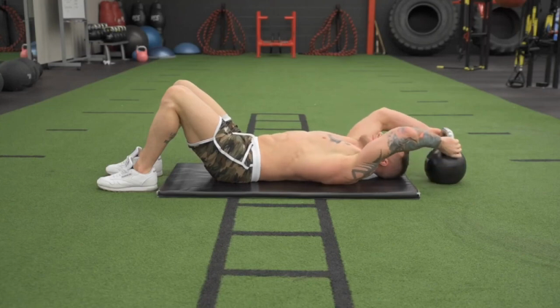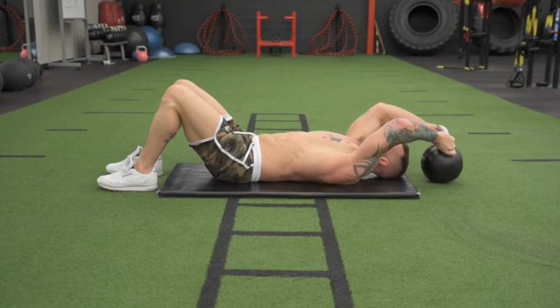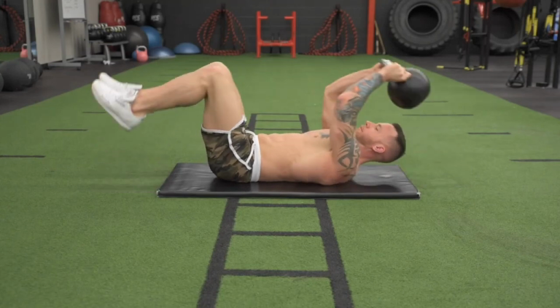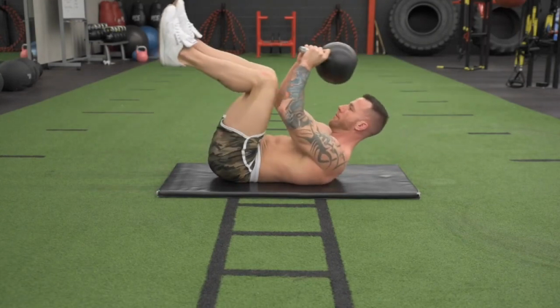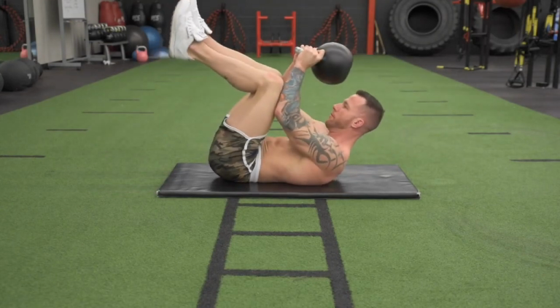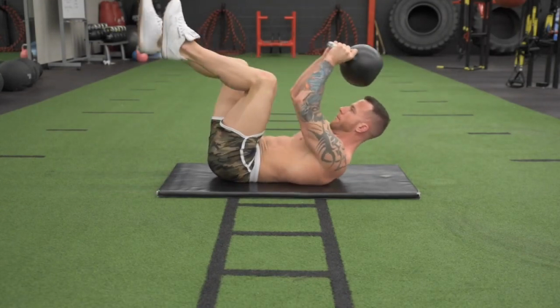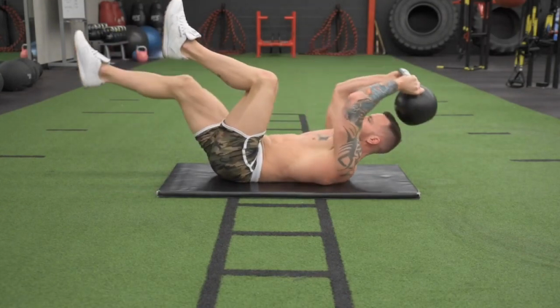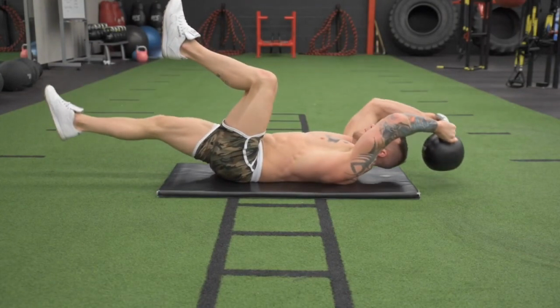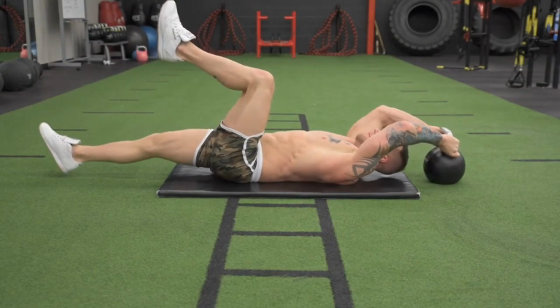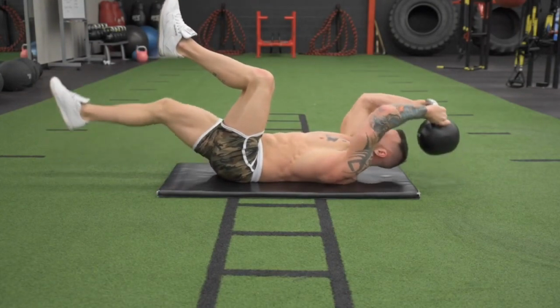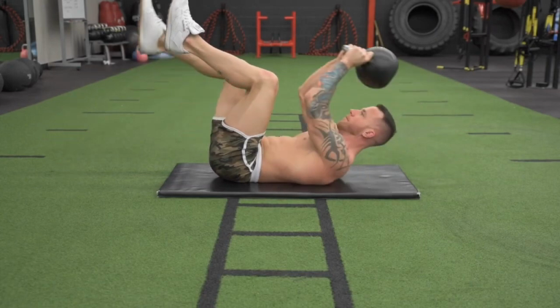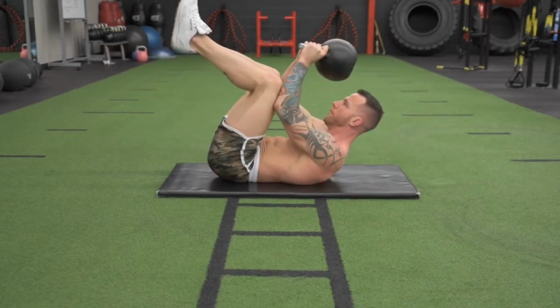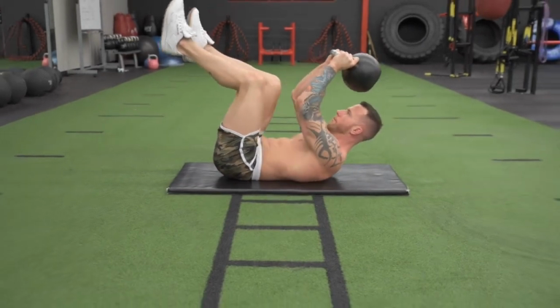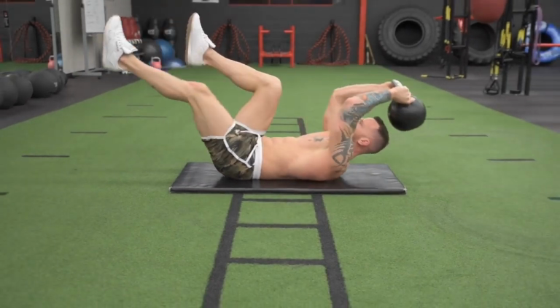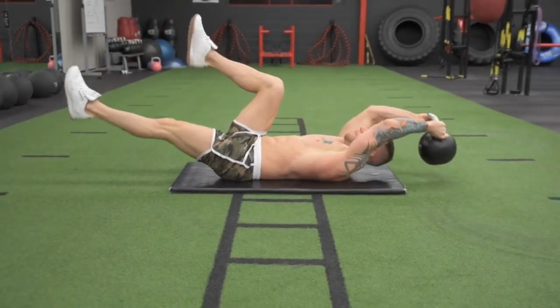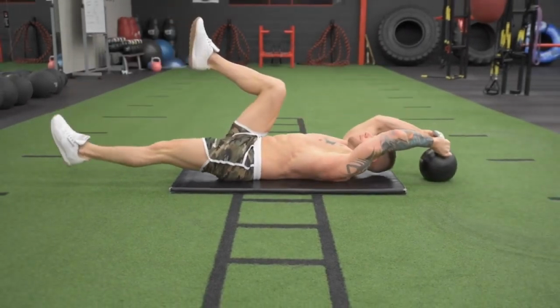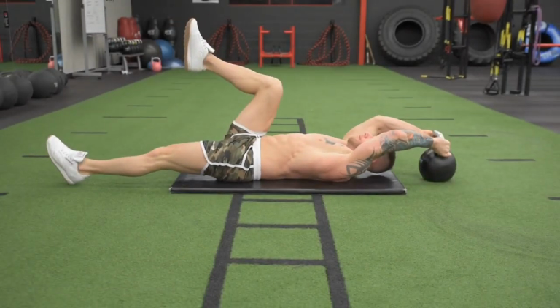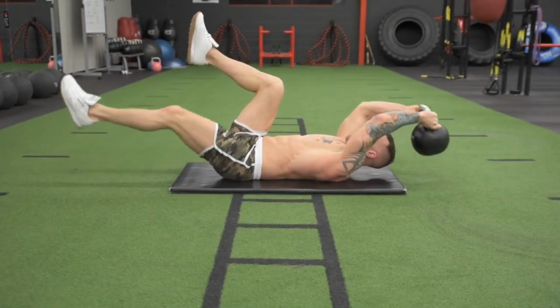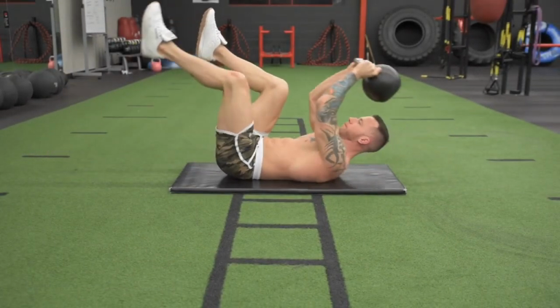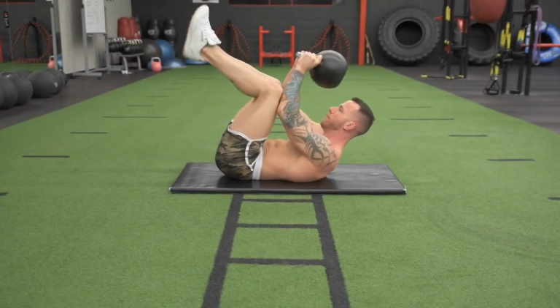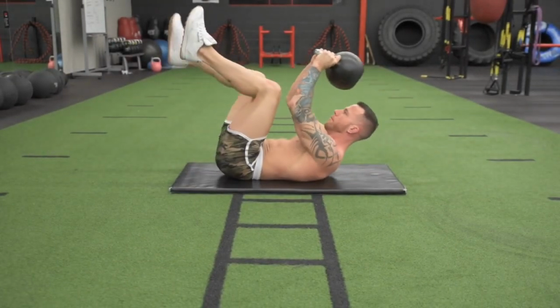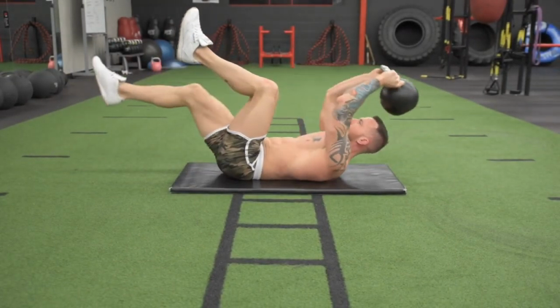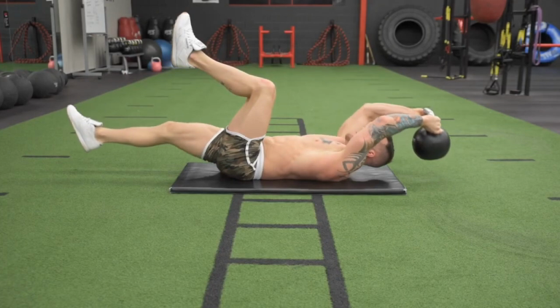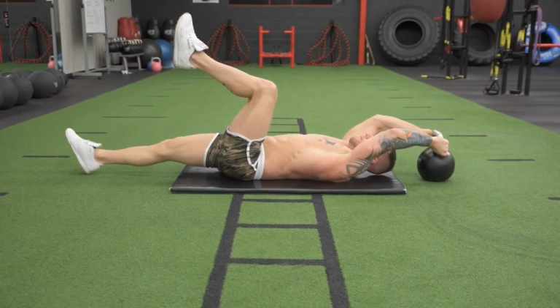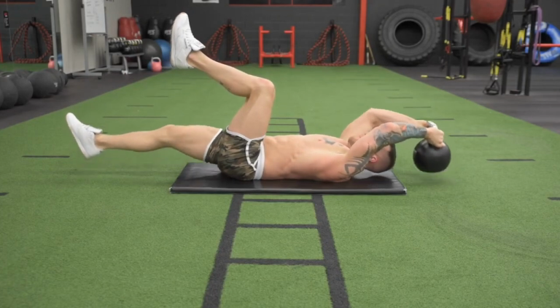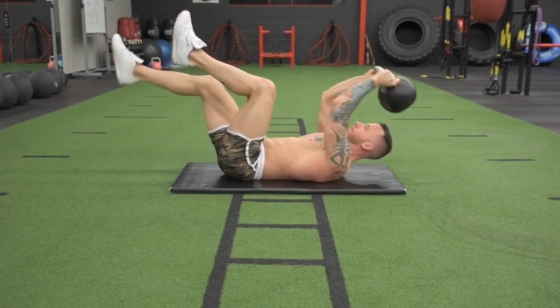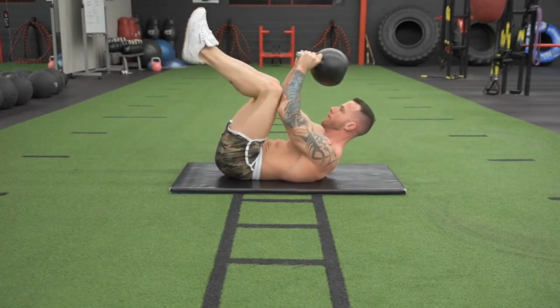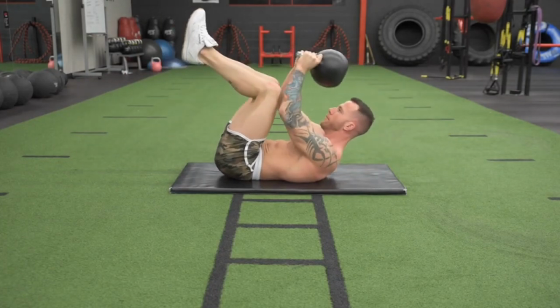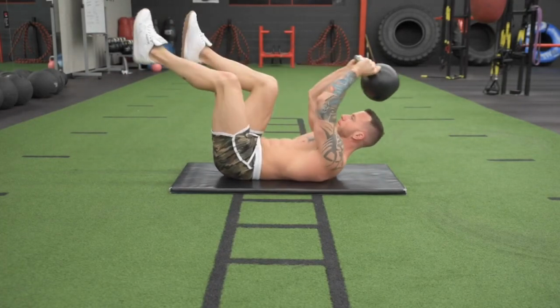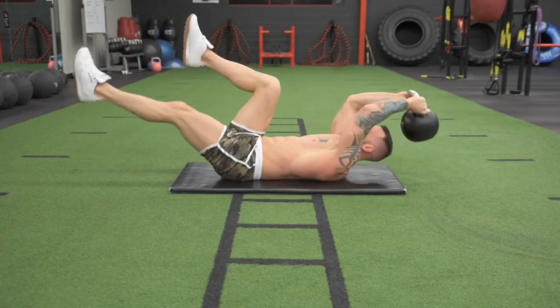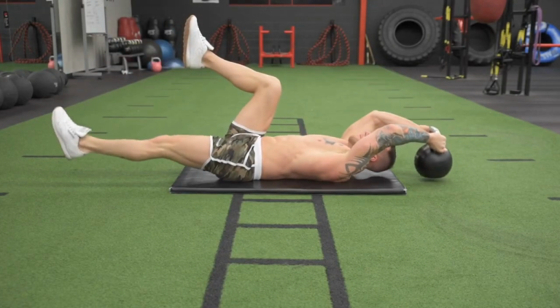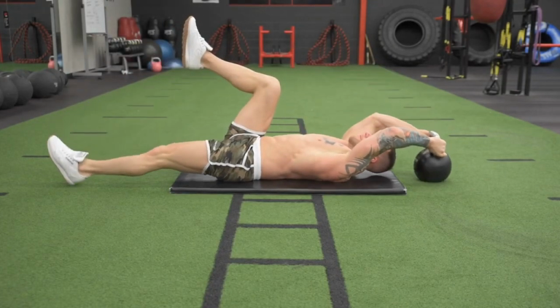Single leg kettlebell drops: one leg goes out as the kettlebell goes overhead. Pull the kettlebell up, exhale and crunch — alternating which leg goes out each time. As the leg goes out, you're going to want to really focus on...